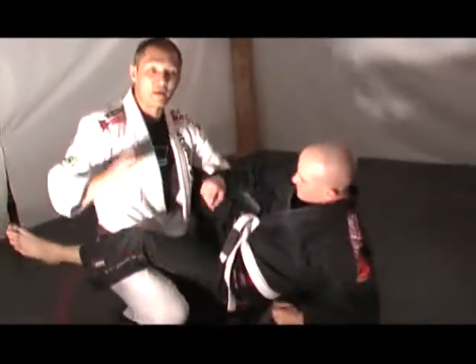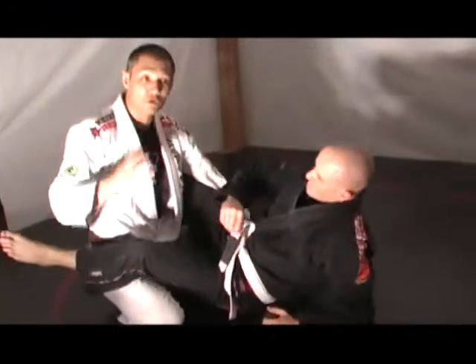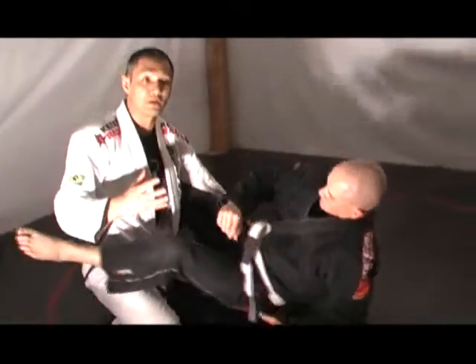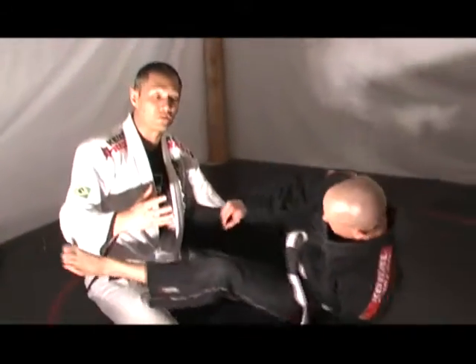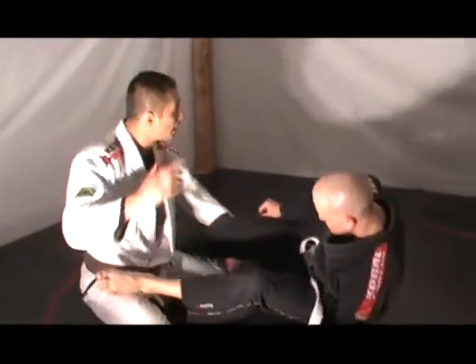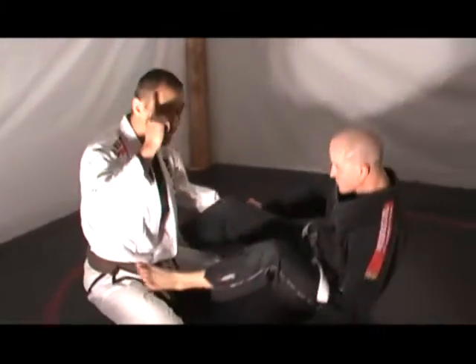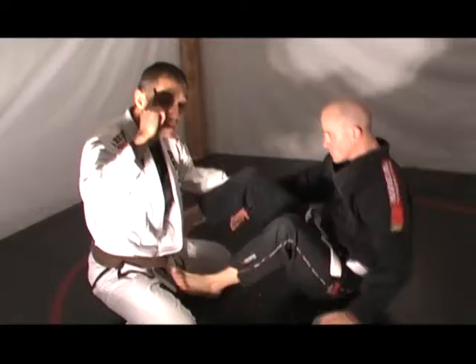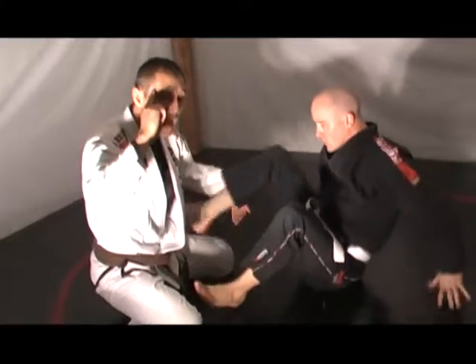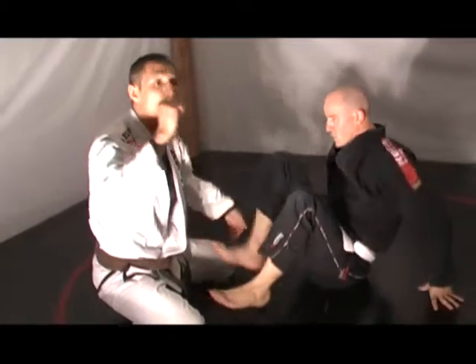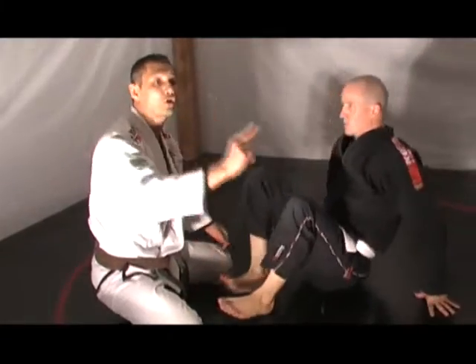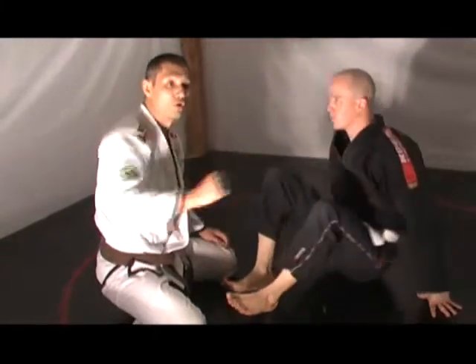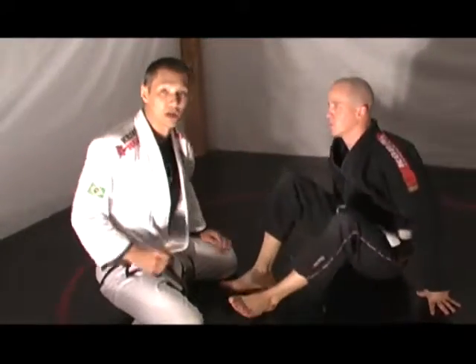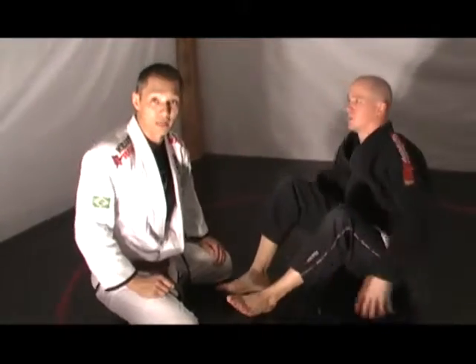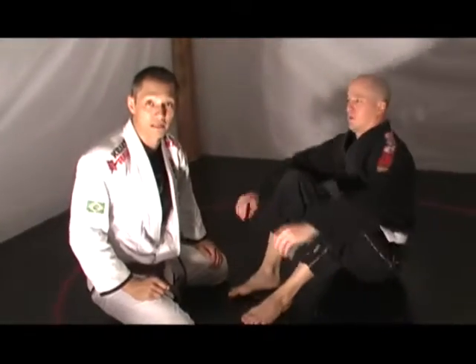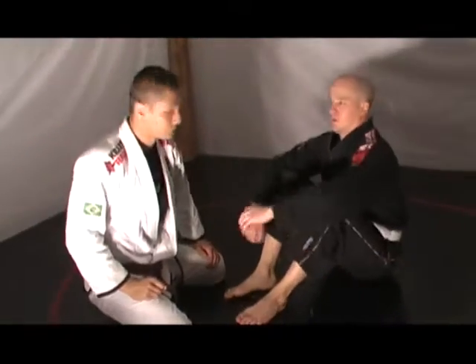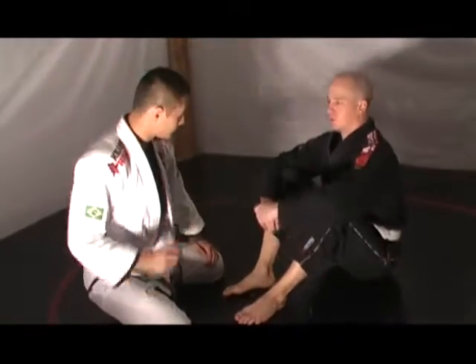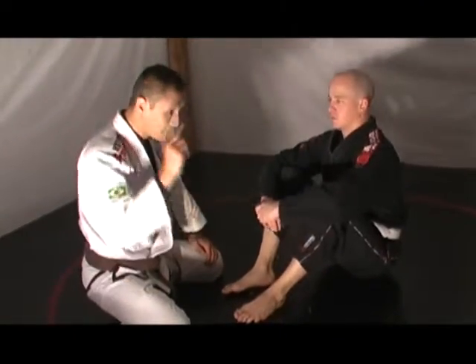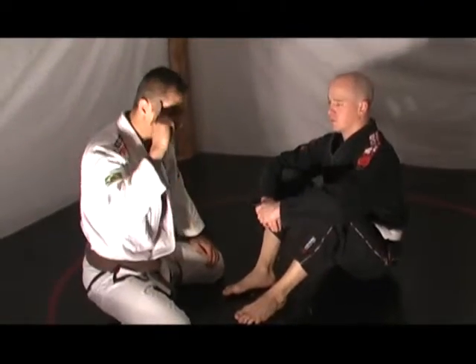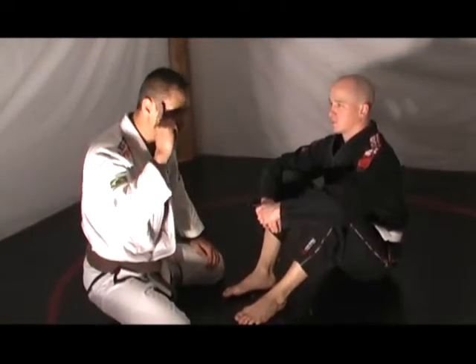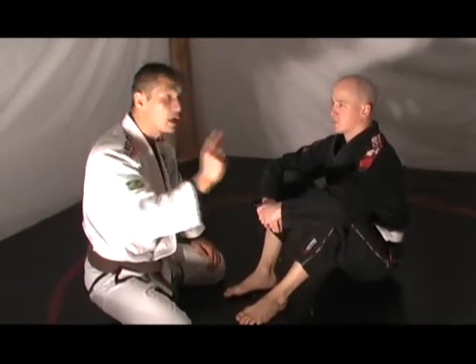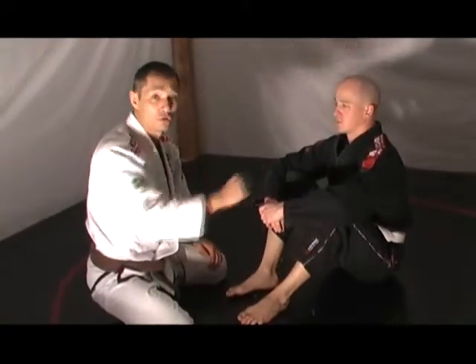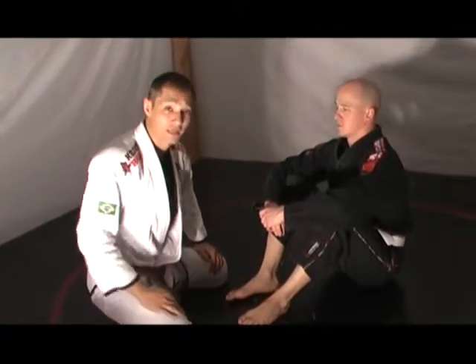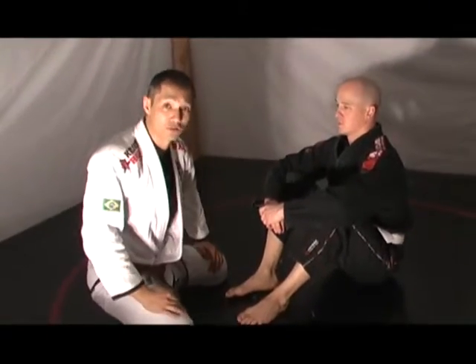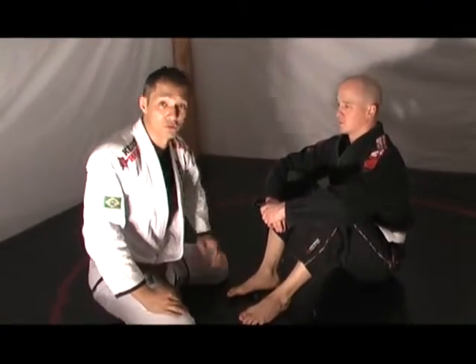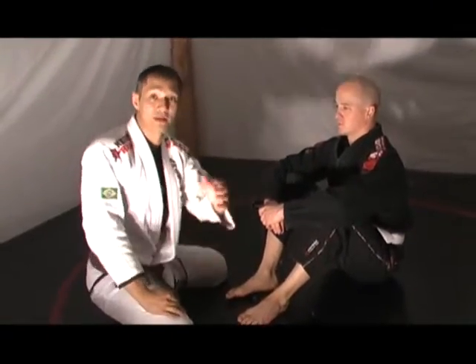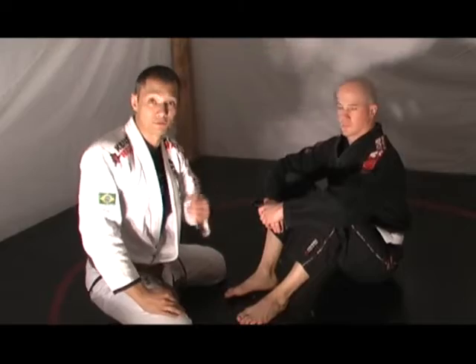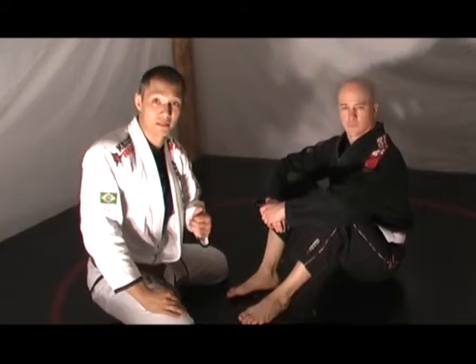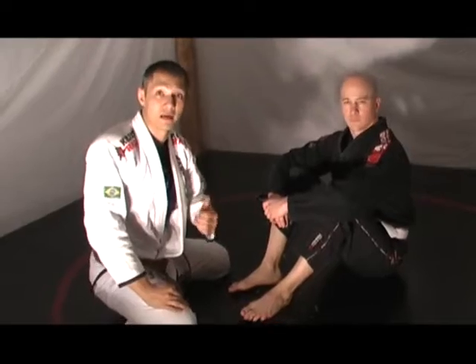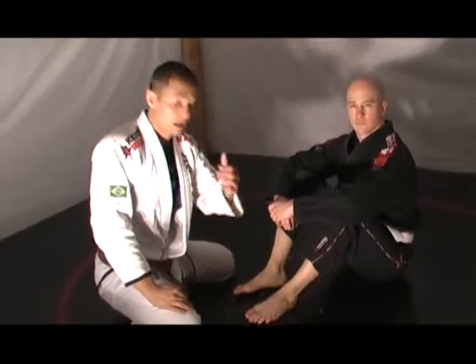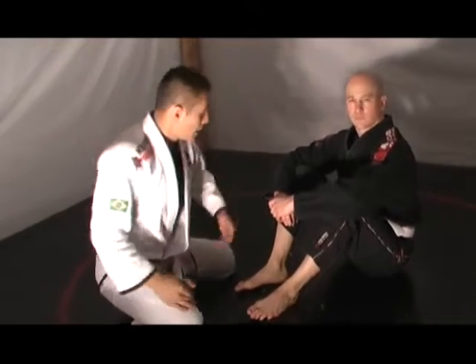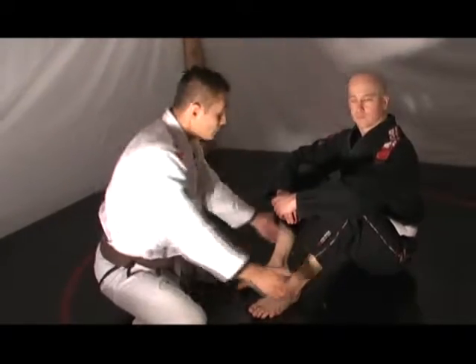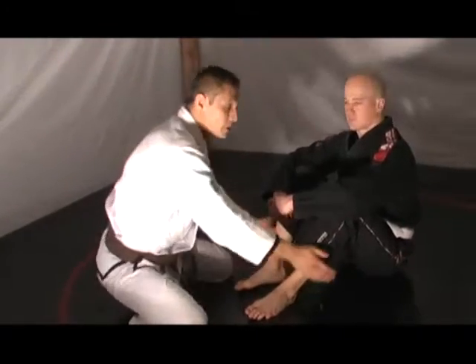In order for me to defend, I just keep my head close to his shoulders. That's what's preventing the chimera.